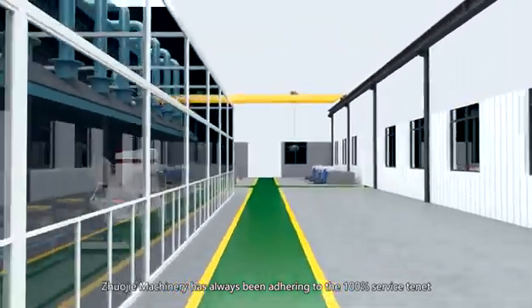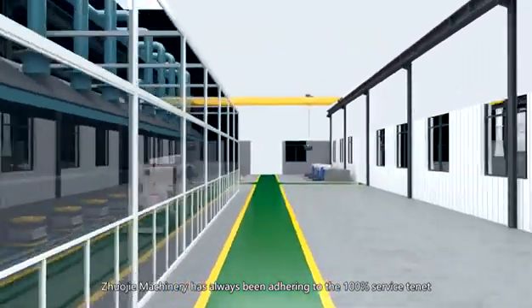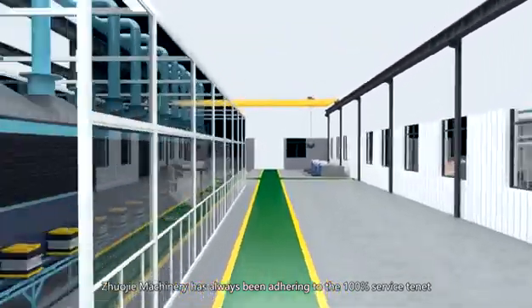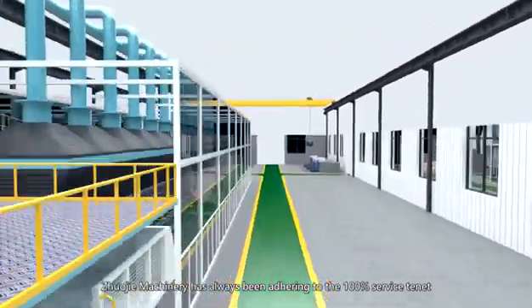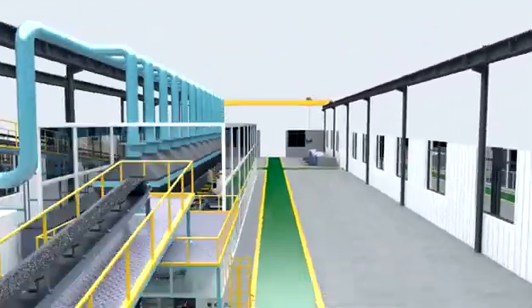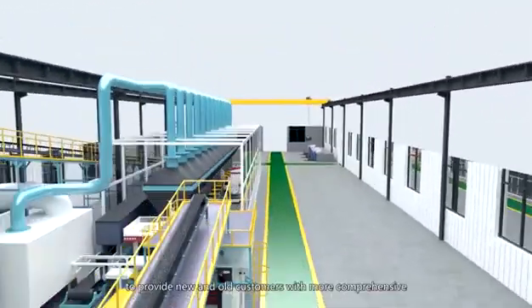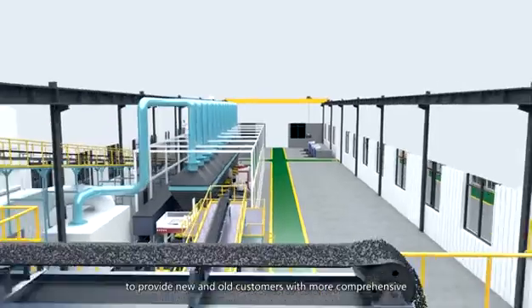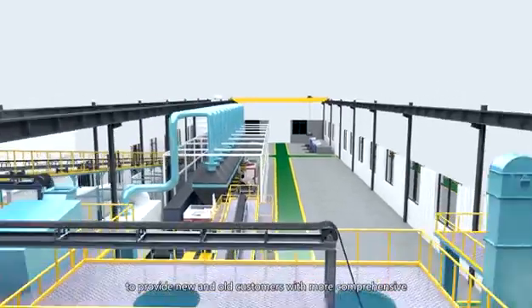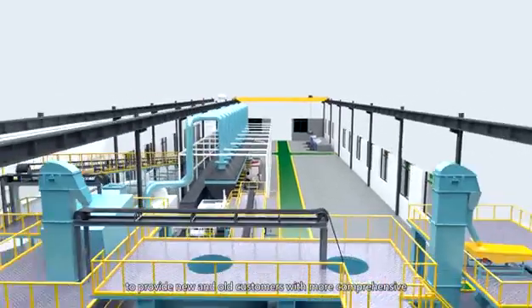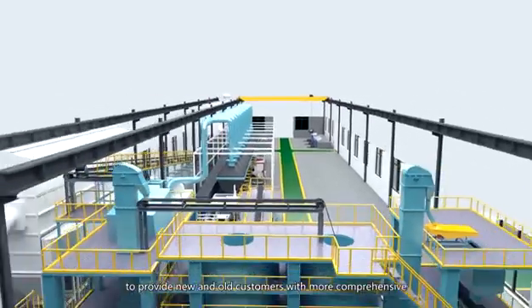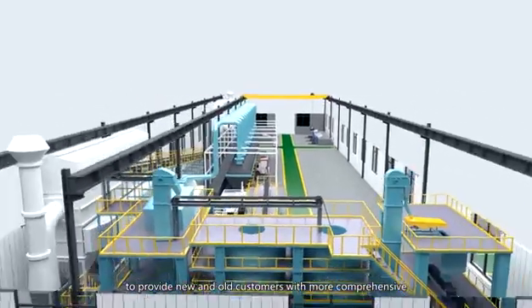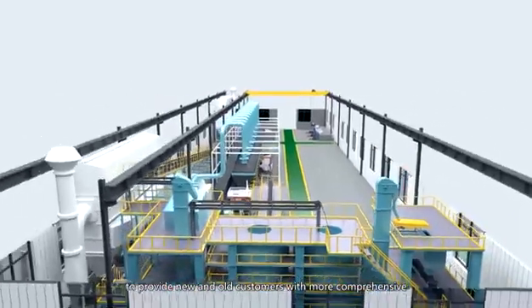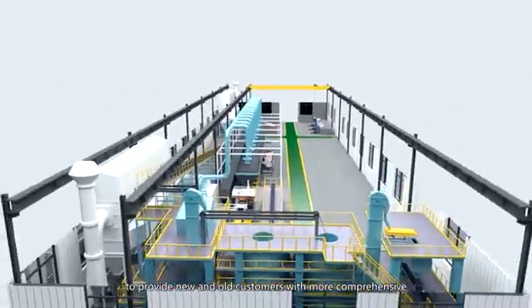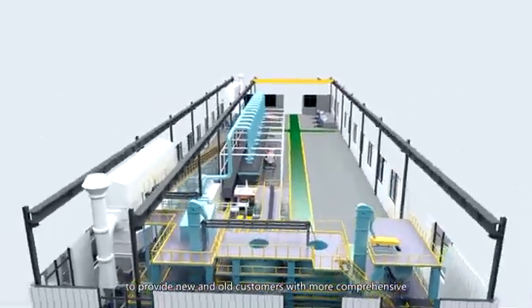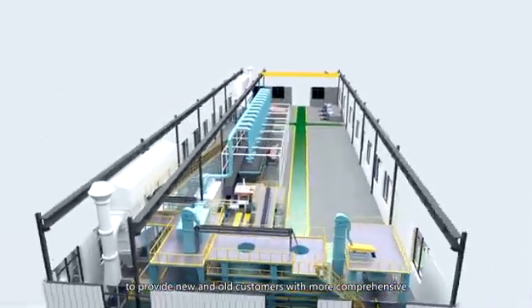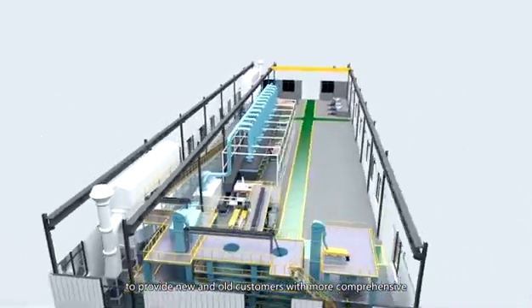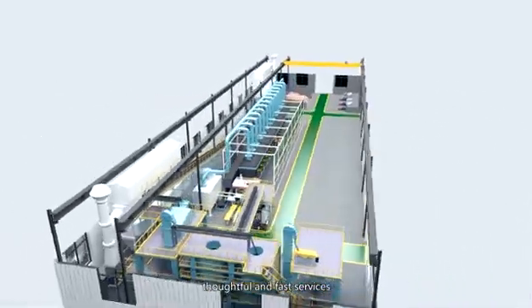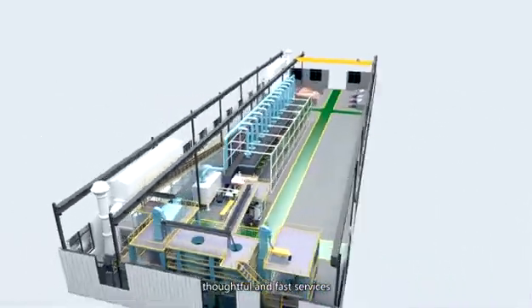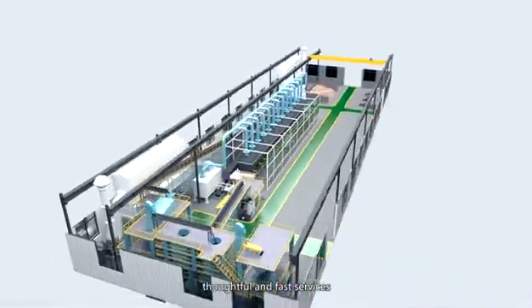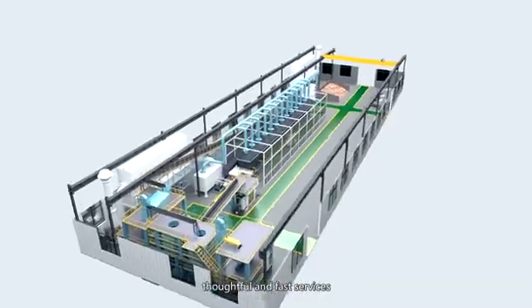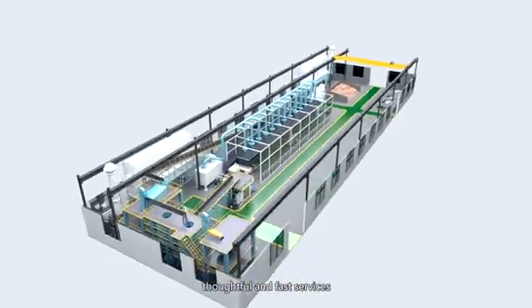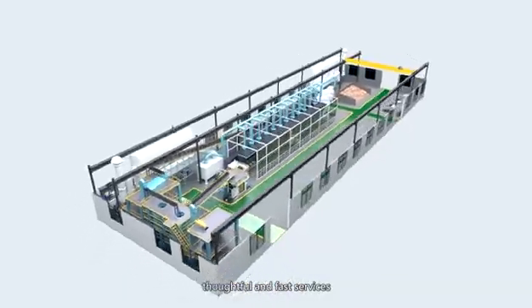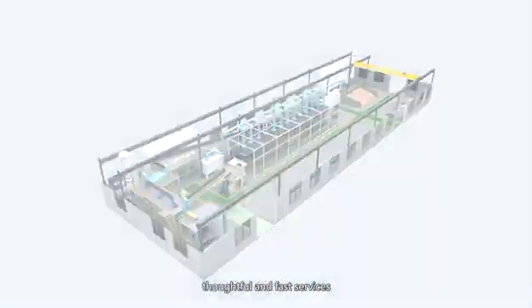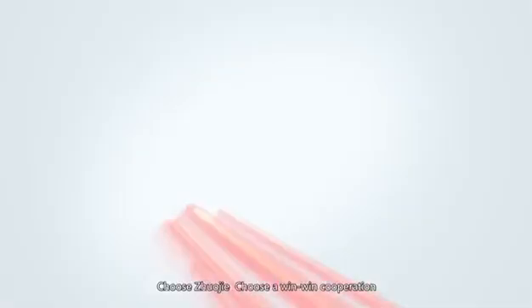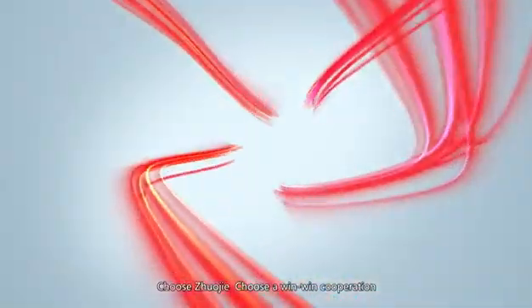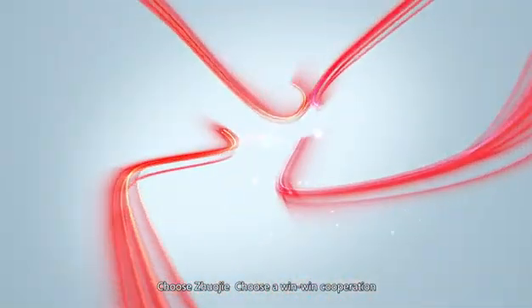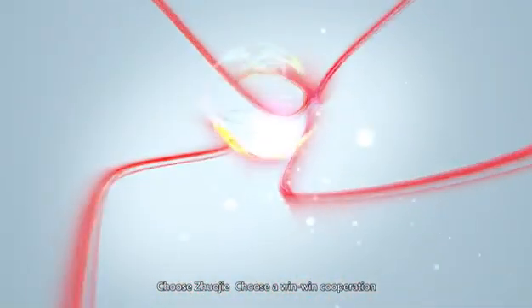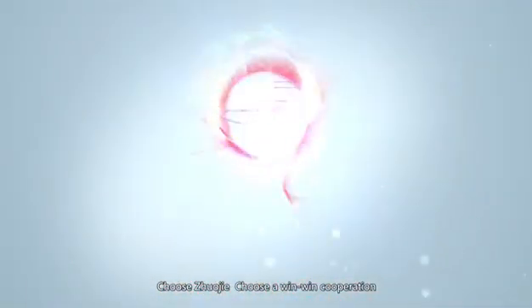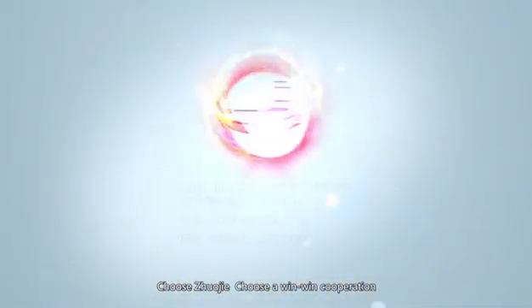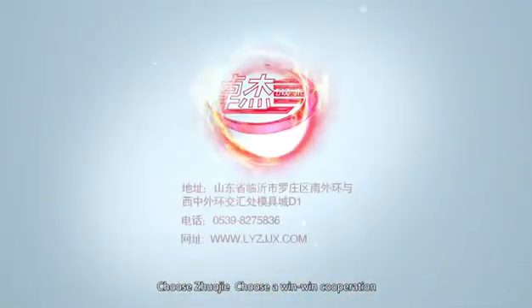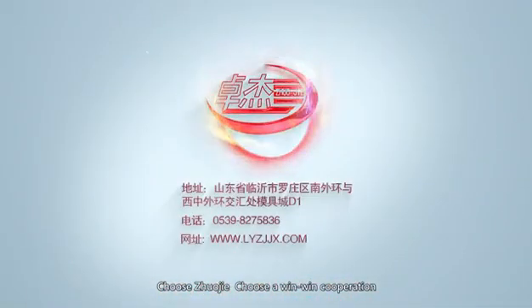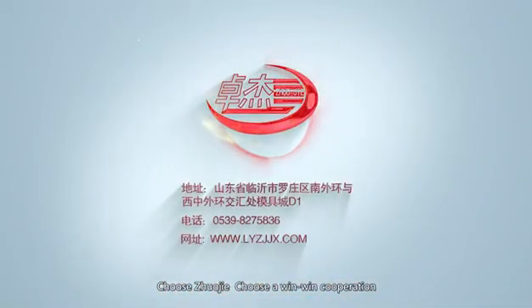Zhuji Machinery has always been adhering to the 100% service standard, to provide new and old customers with more comprehensive, thoughtful and fast services. Choose Zhuji. Choose a win-win cooperation.